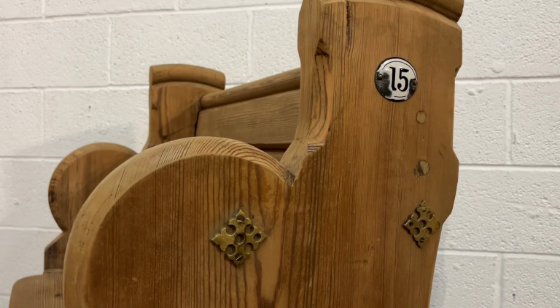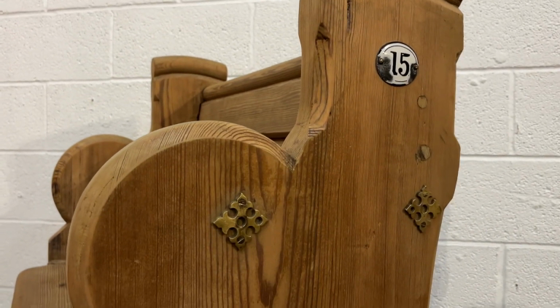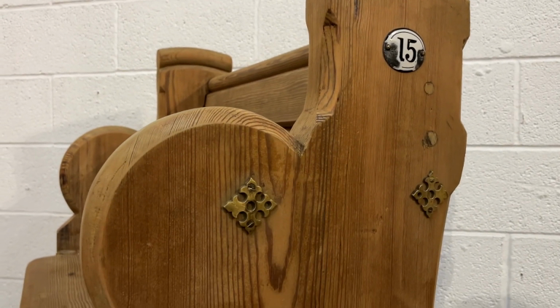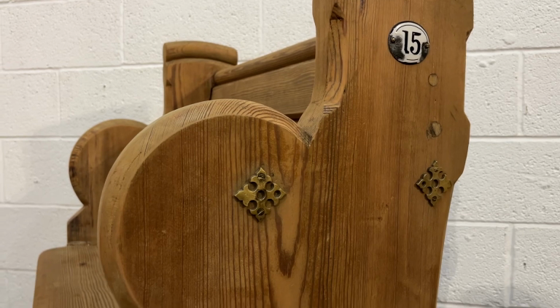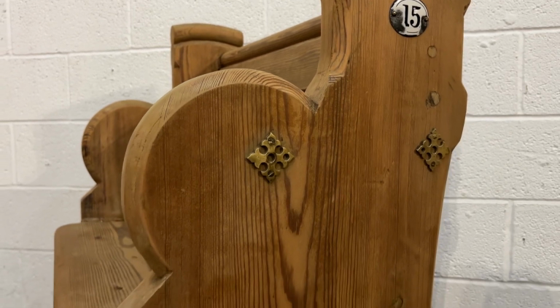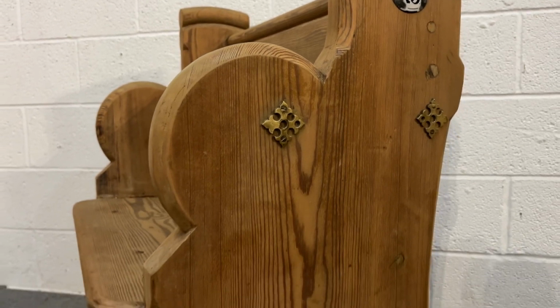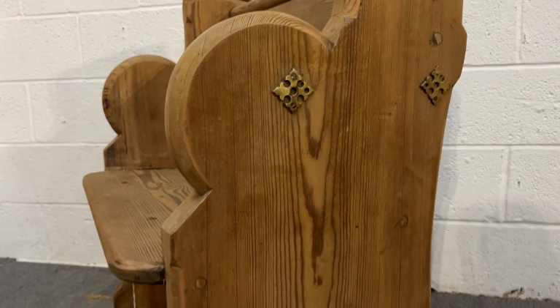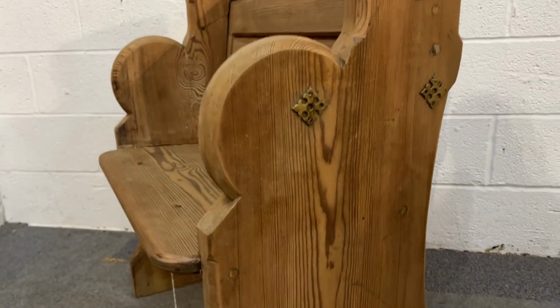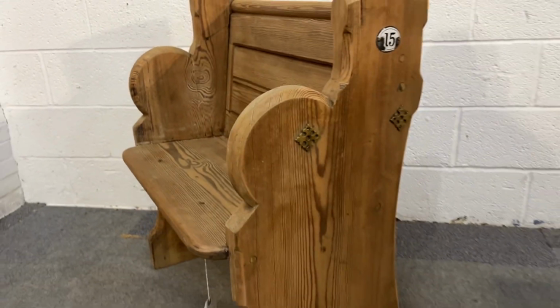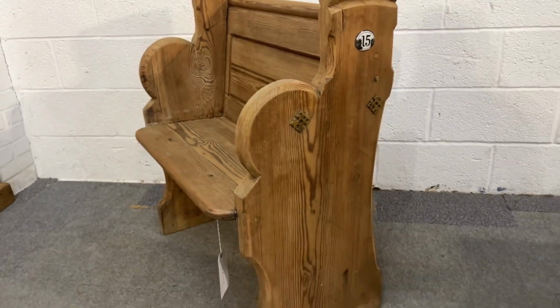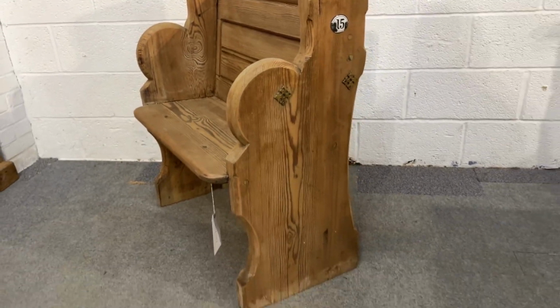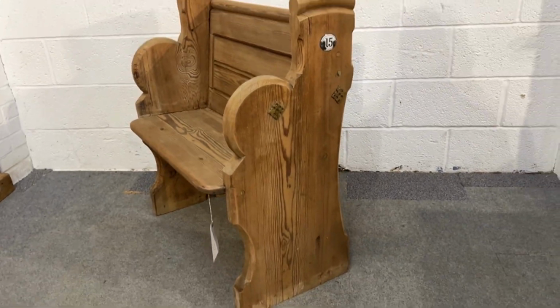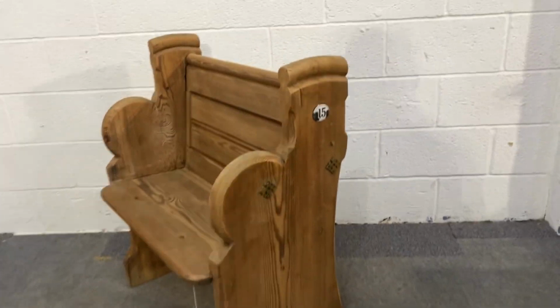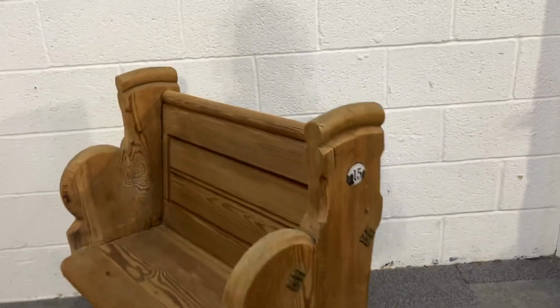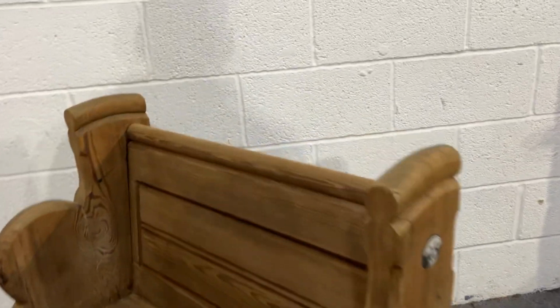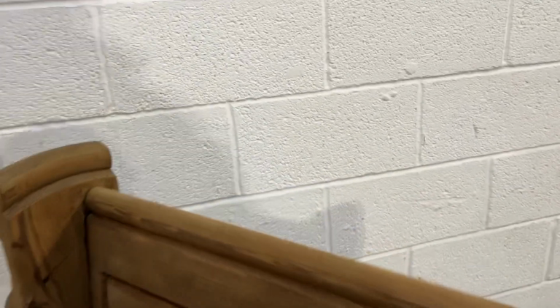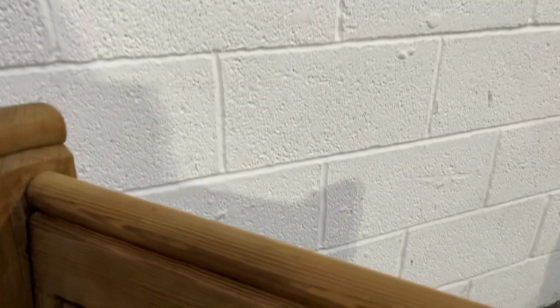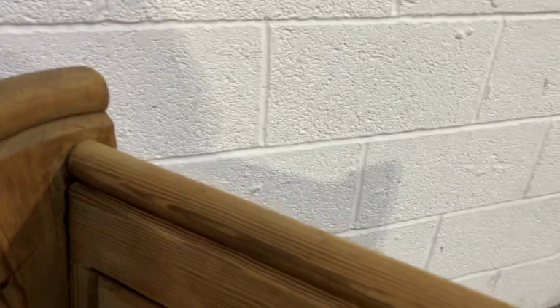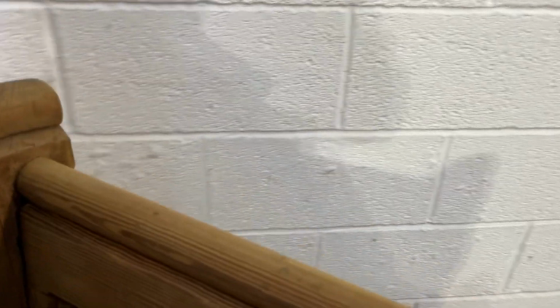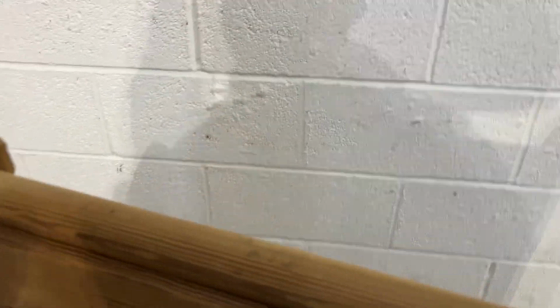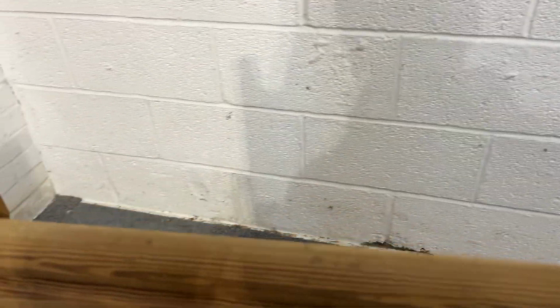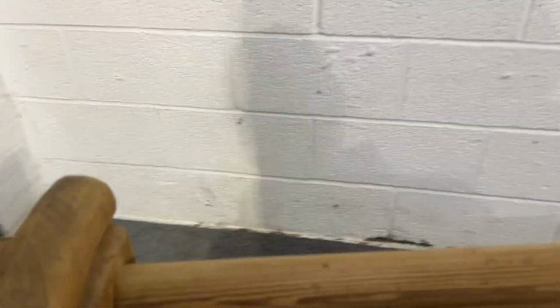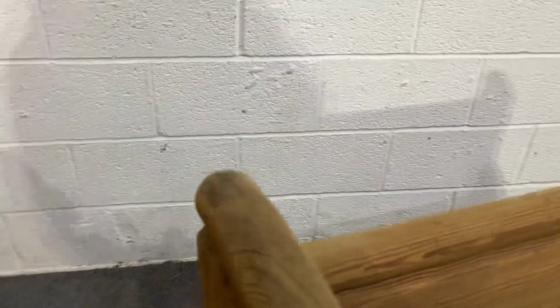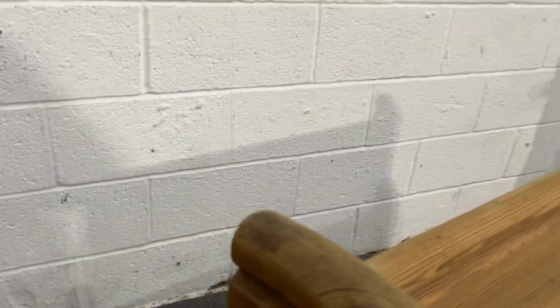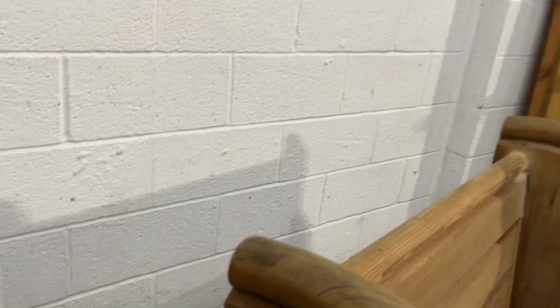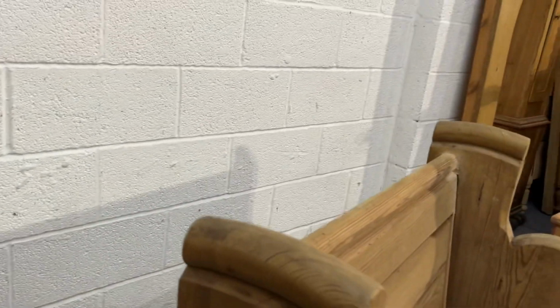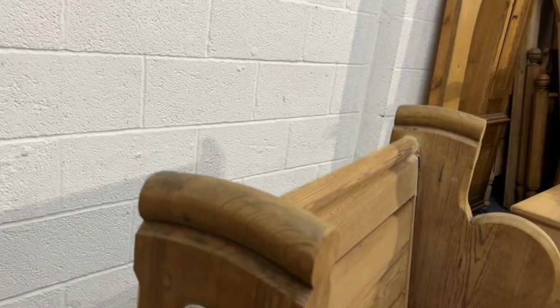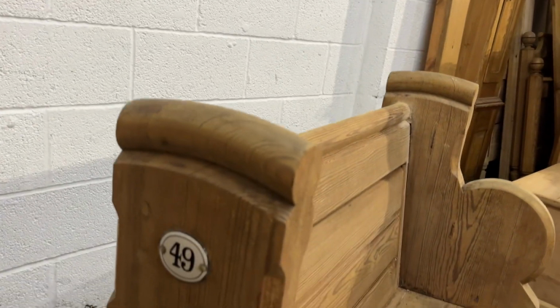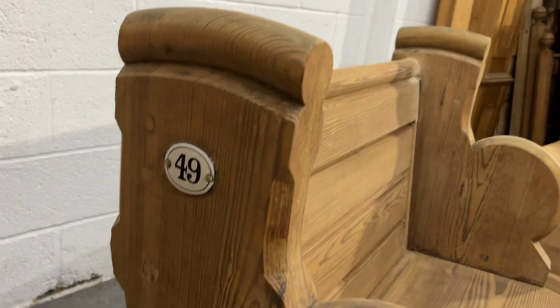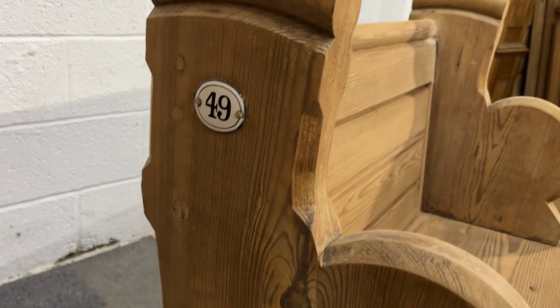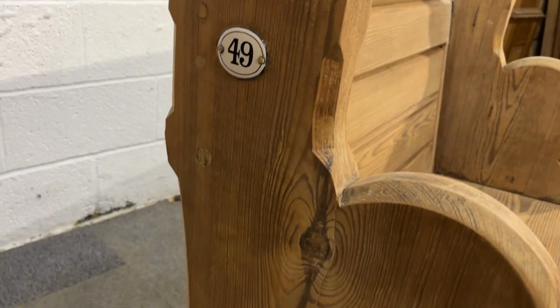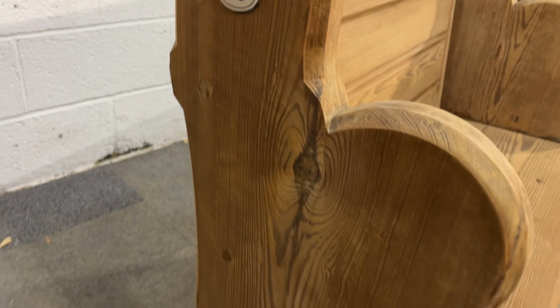Some little brass plaques, decorative plaques — they were on both sides, weren't they? No, just the one side.